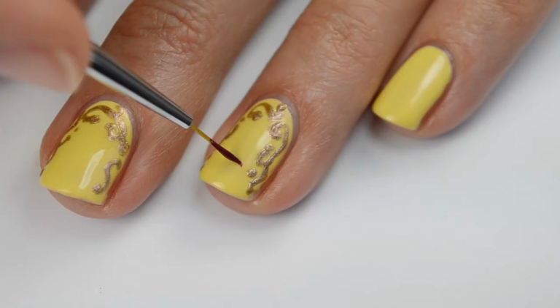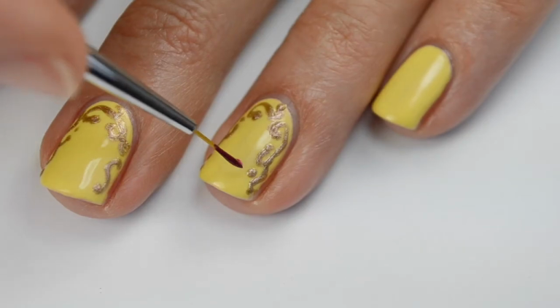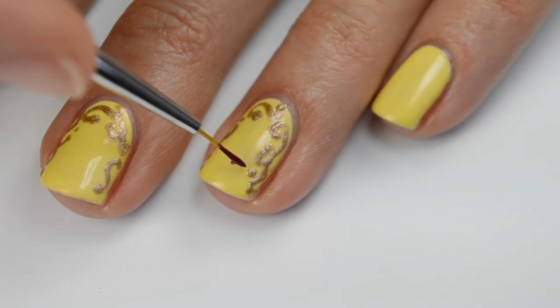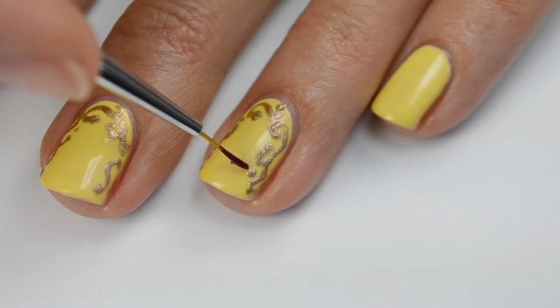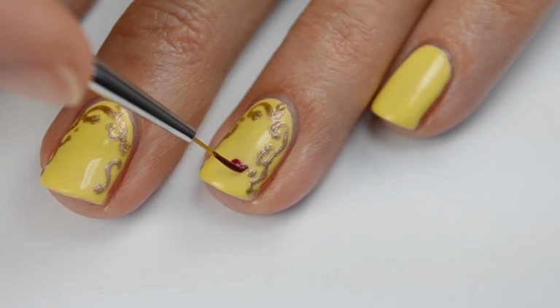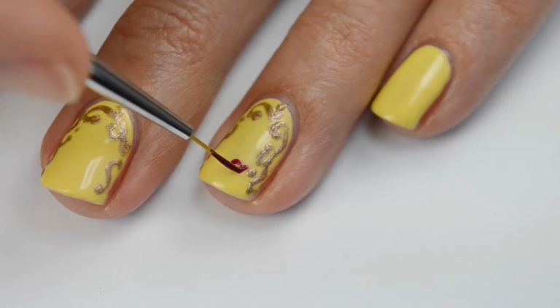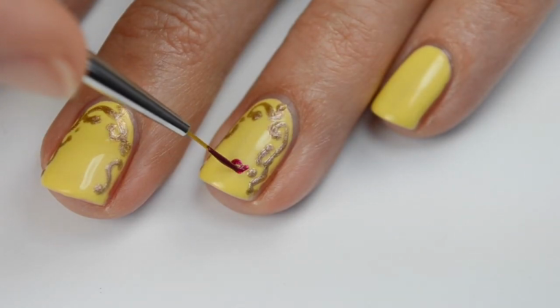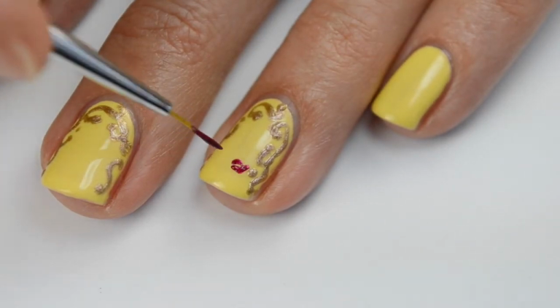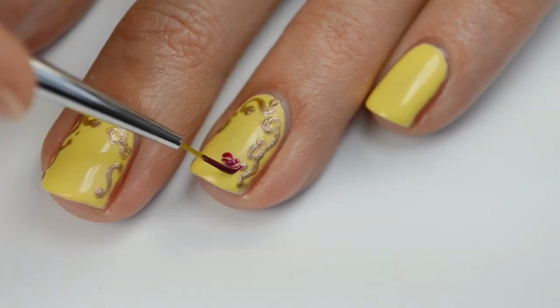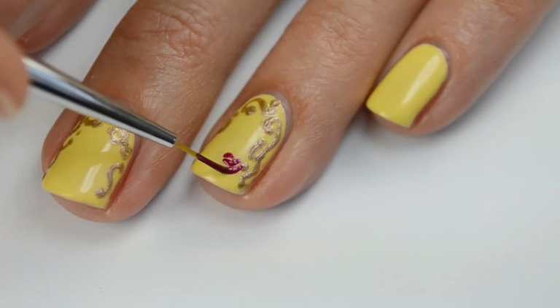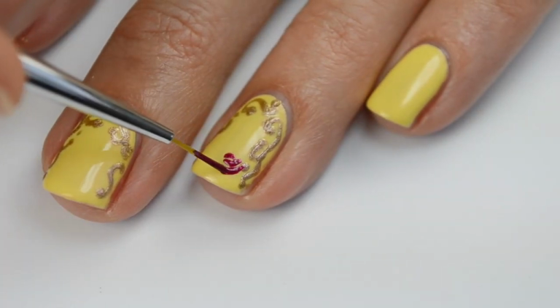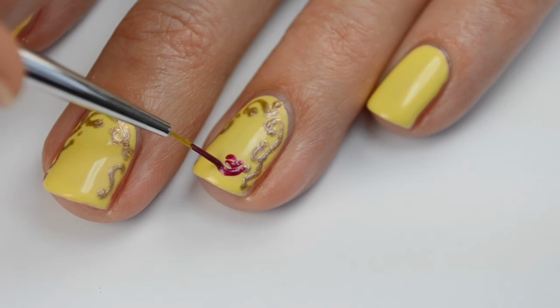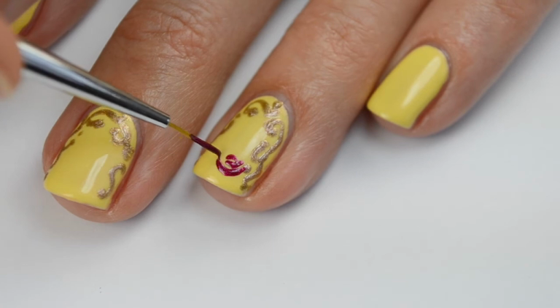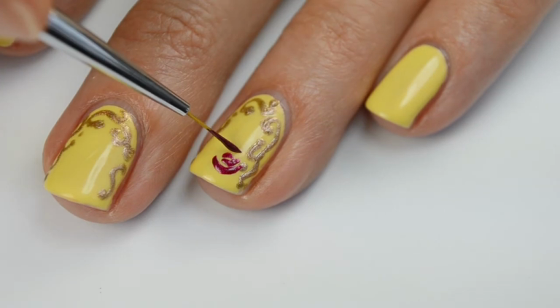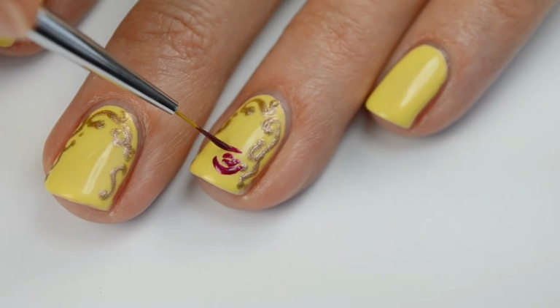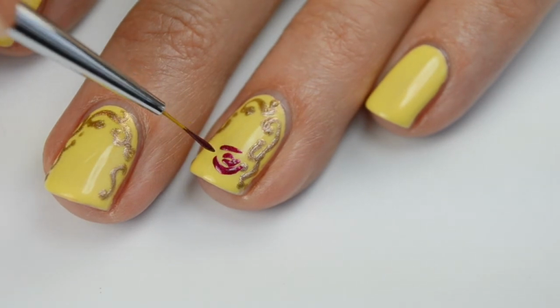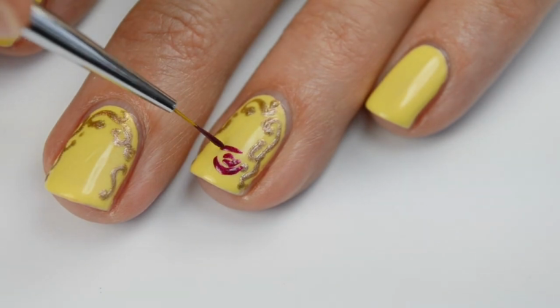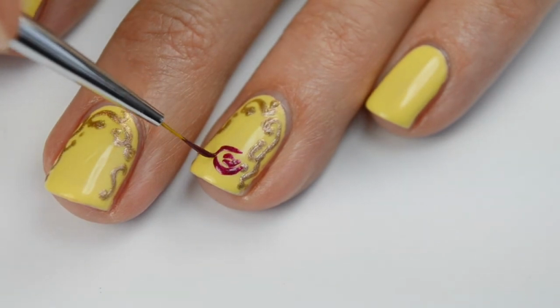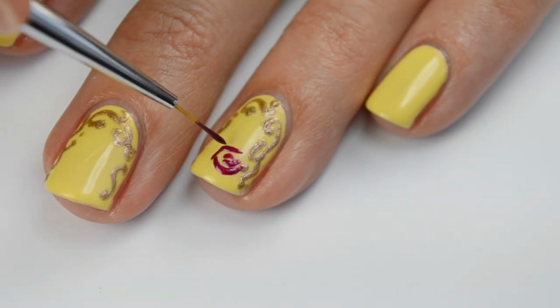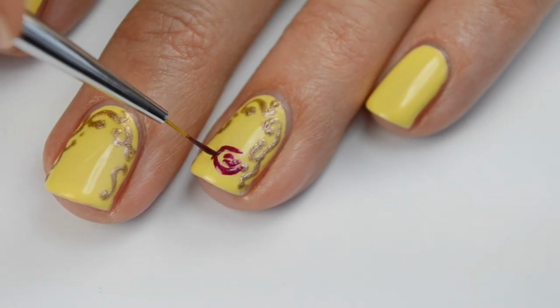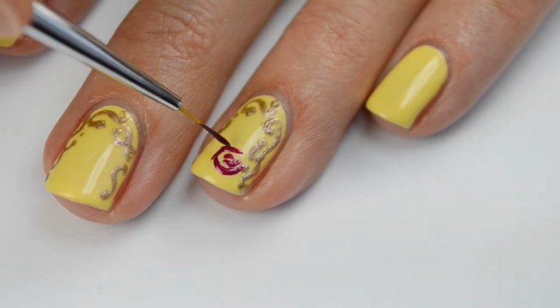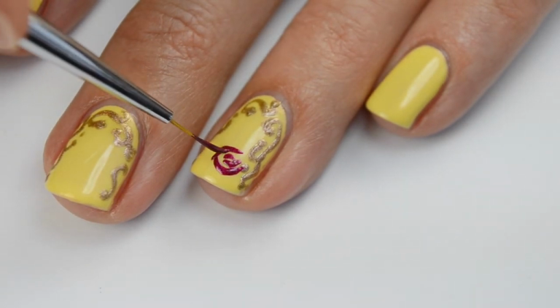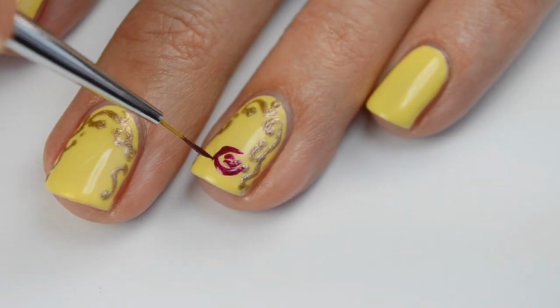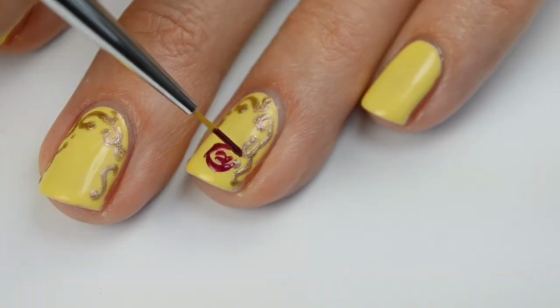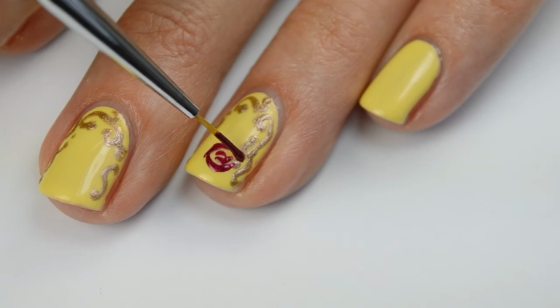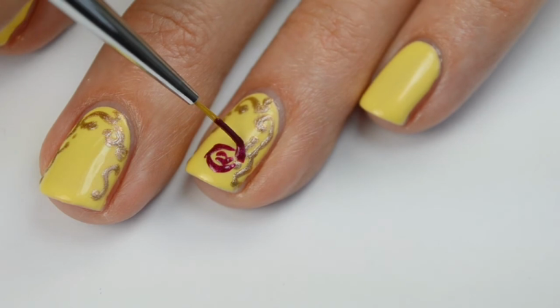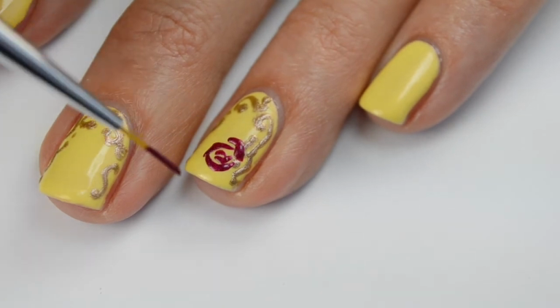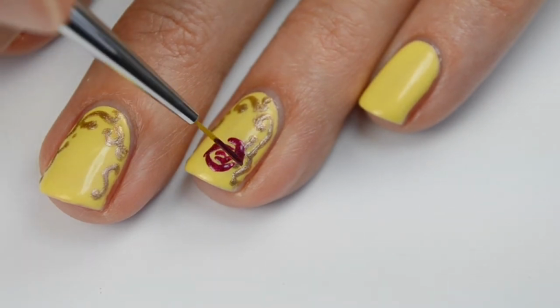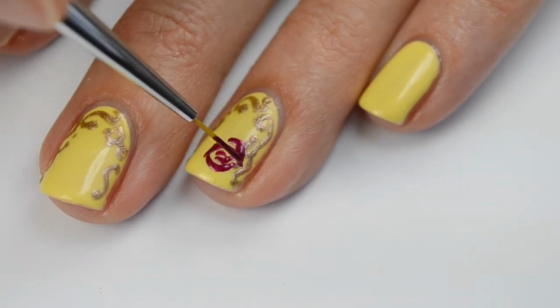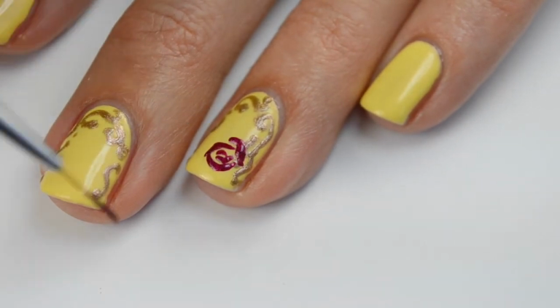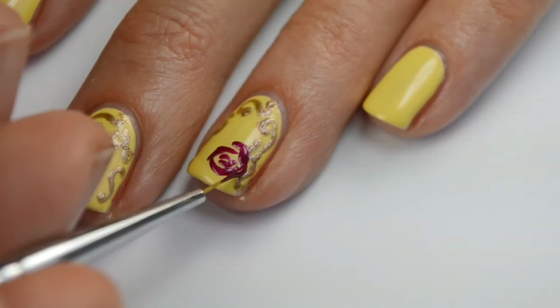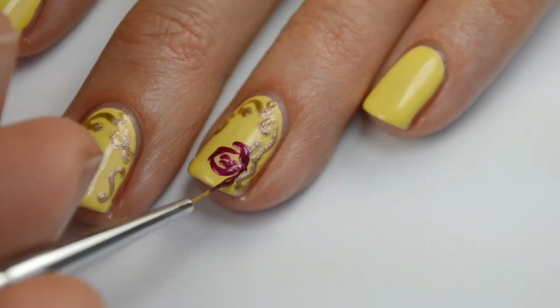Starting off for the center of the rose, you just want to do two C shapes curving into one another, and then just working around them. I like to do curve shapes mixed with the boomerang shapes — I just think it gives the design a nice look.